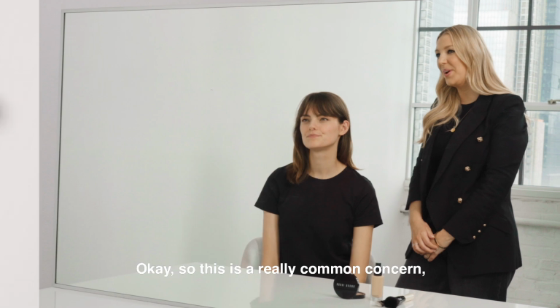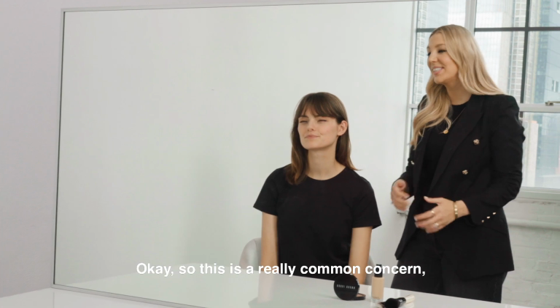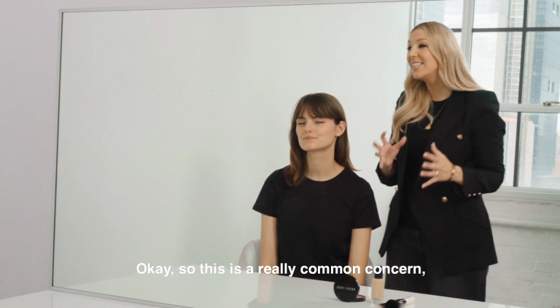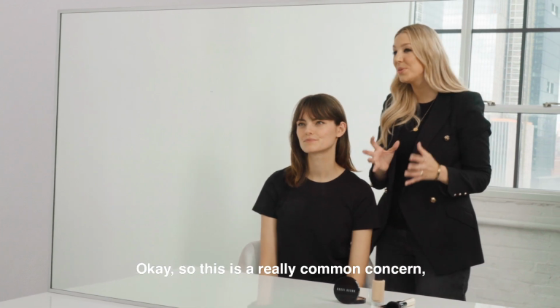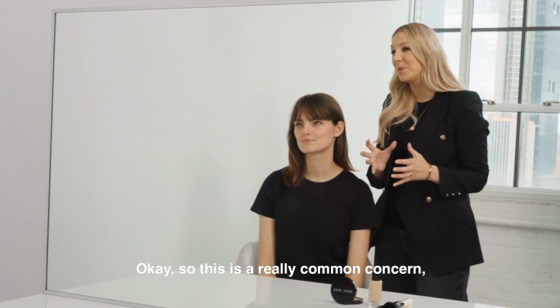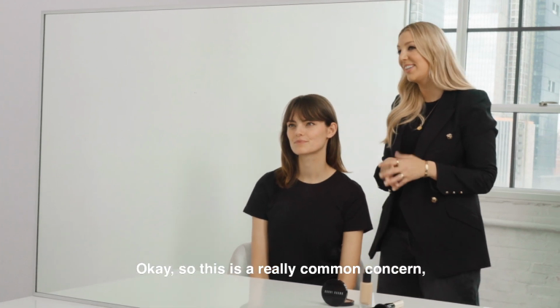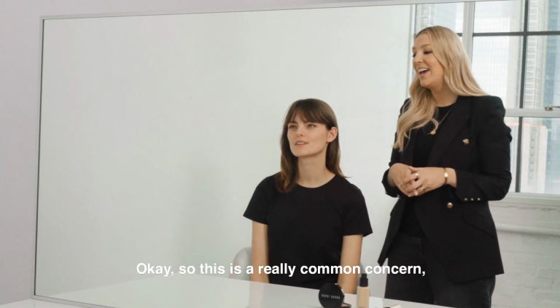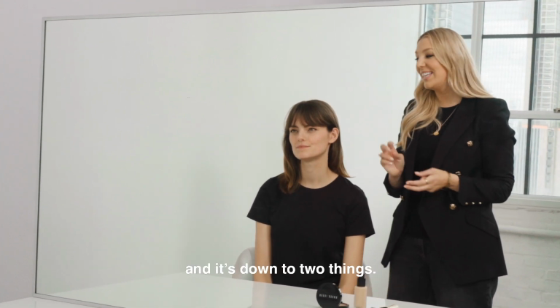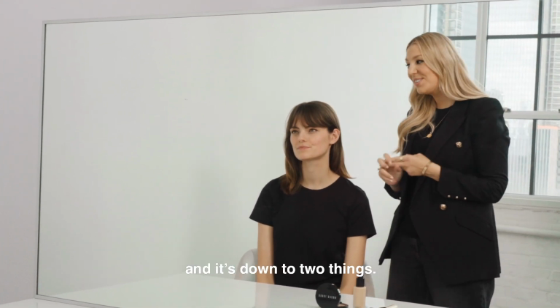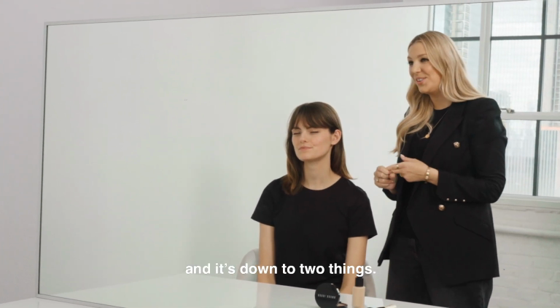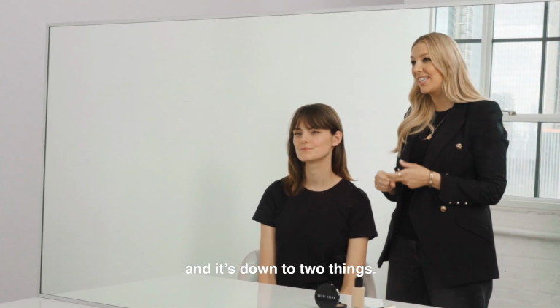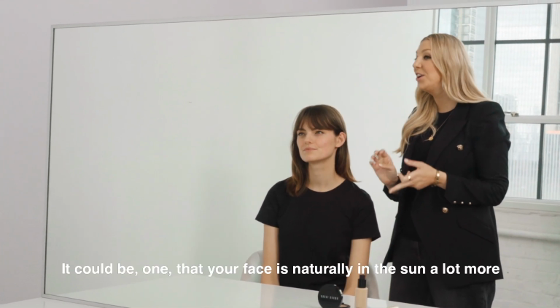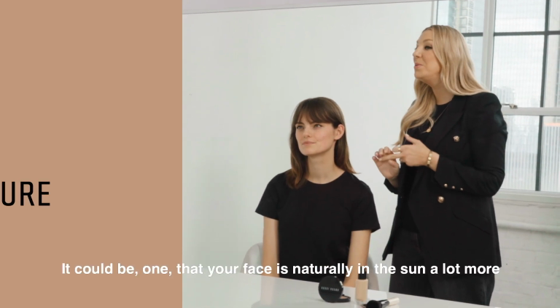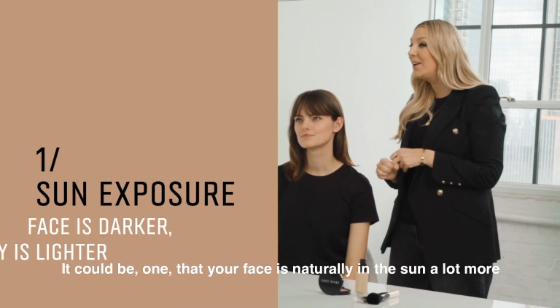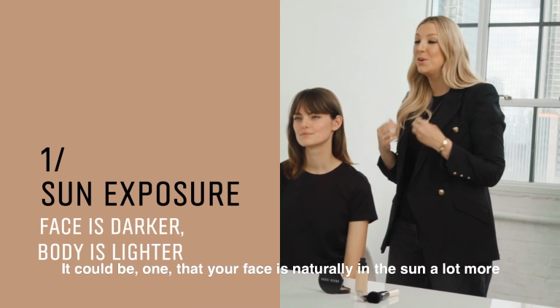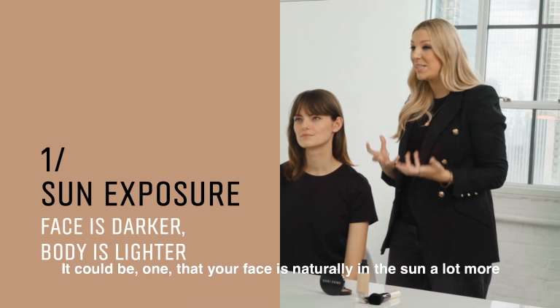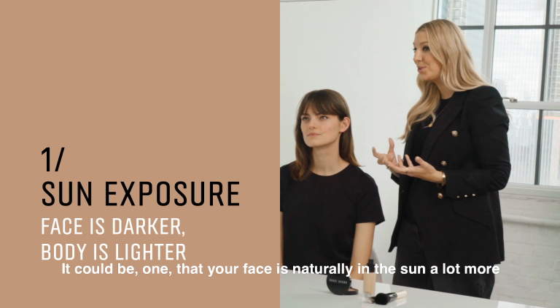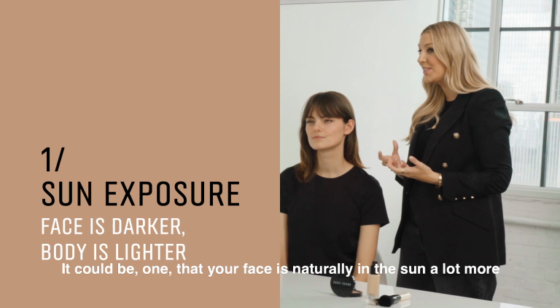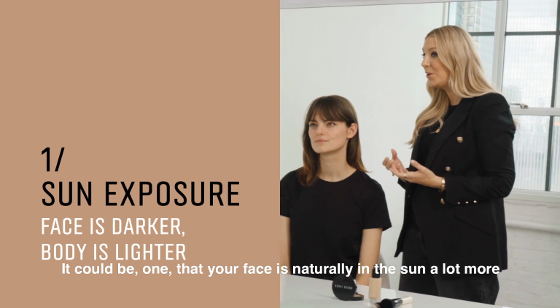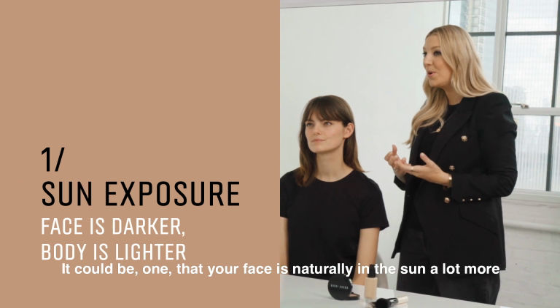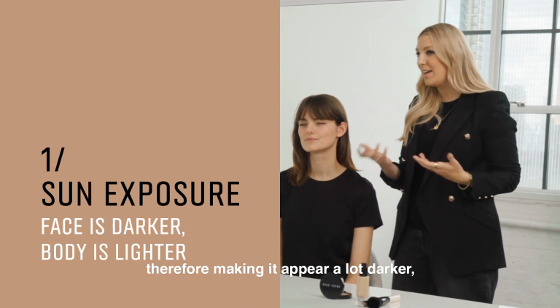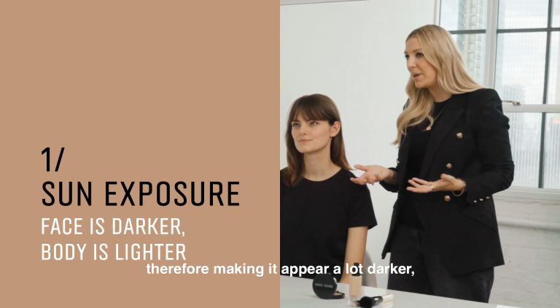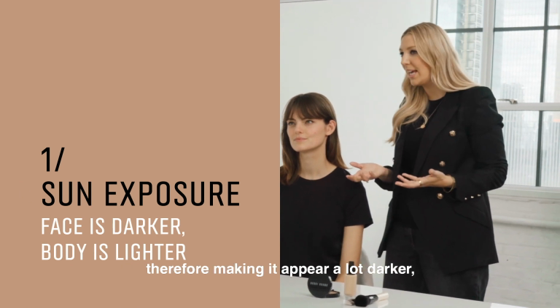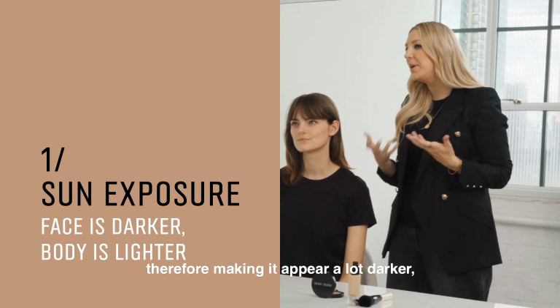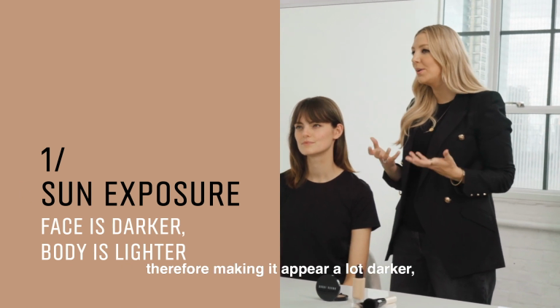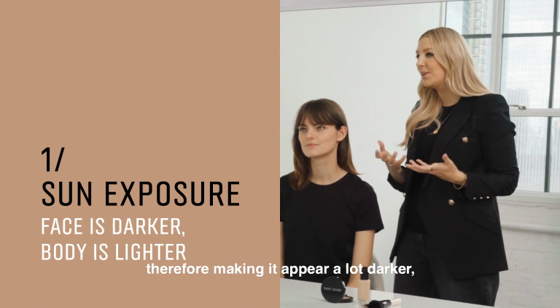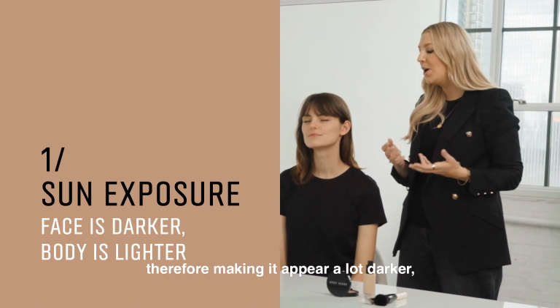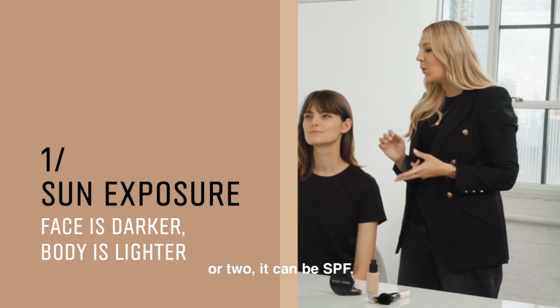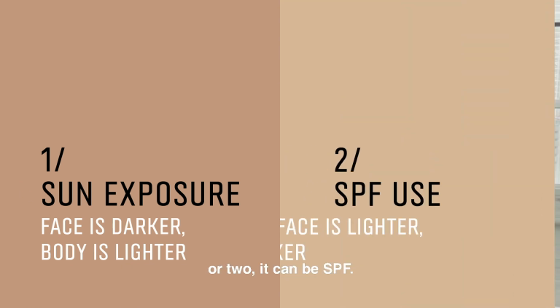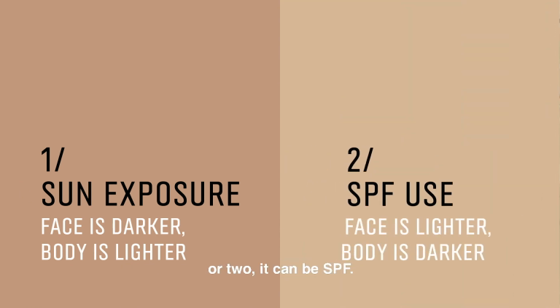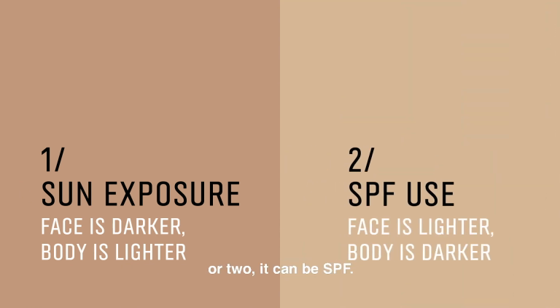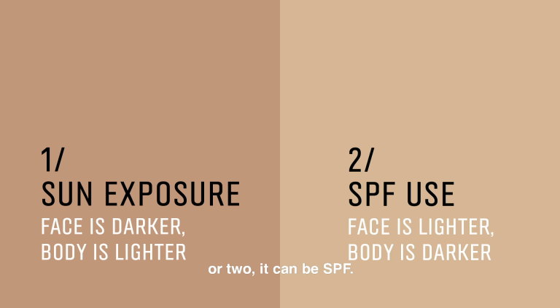Okay, so this is a really common concern and it's down to two things. It could be one, that your face is naturally in the sun a lot more, therefore making it appear a lot darker, or two, it can be SPF.